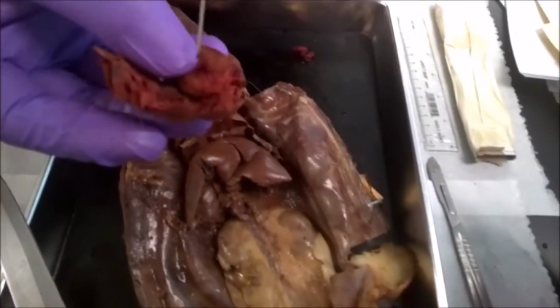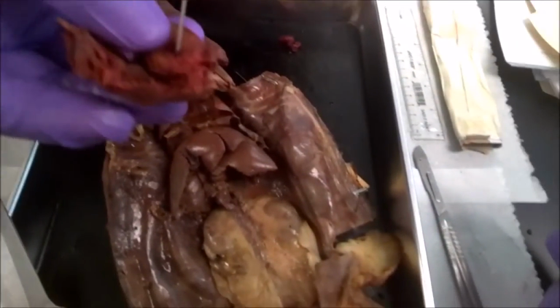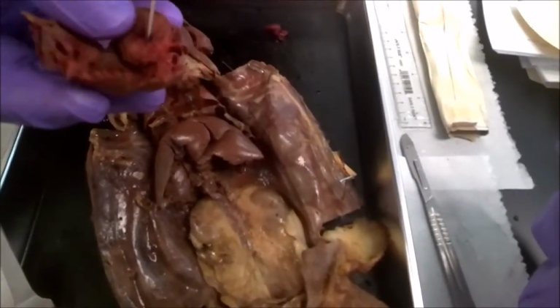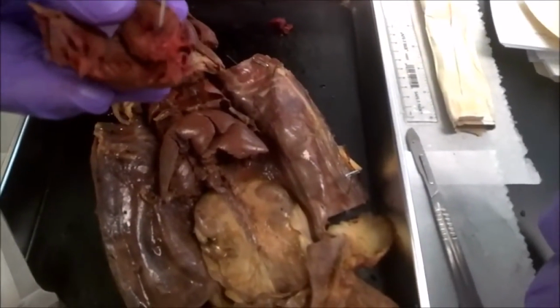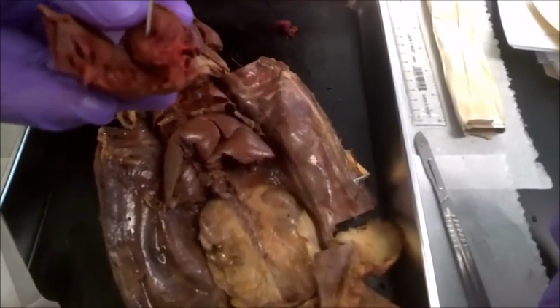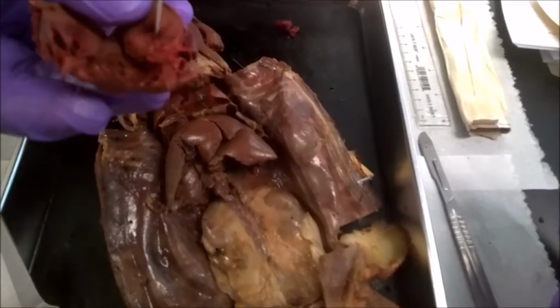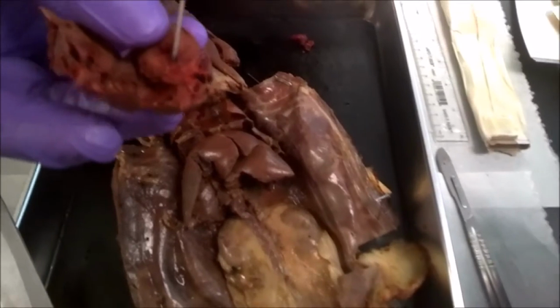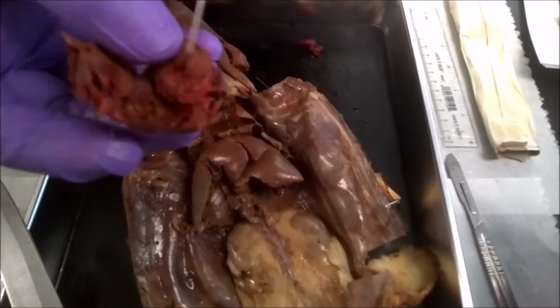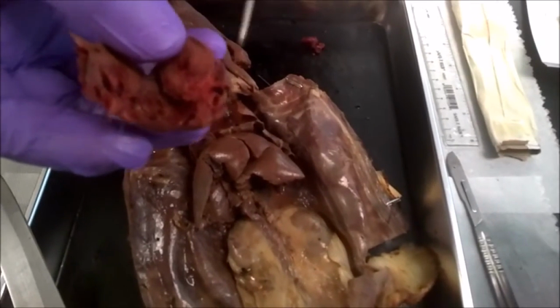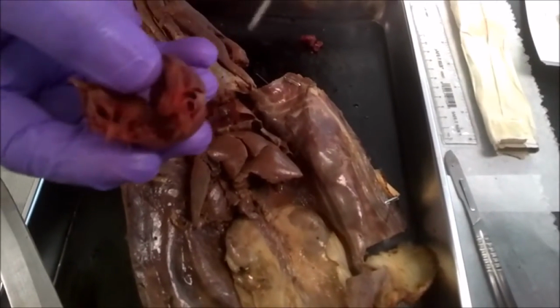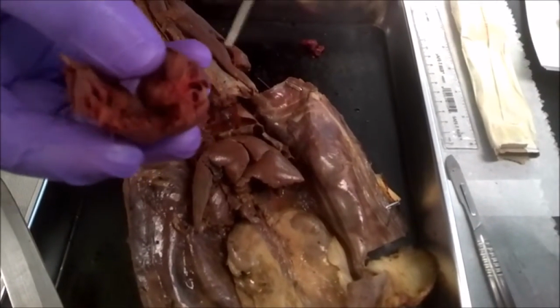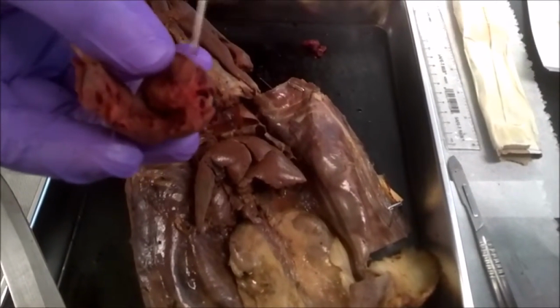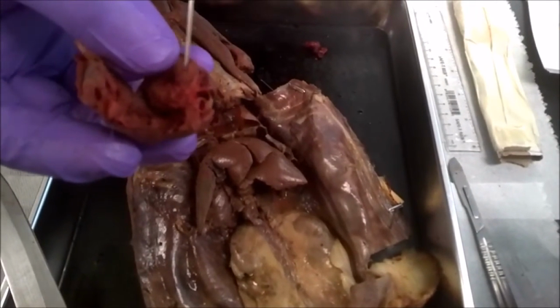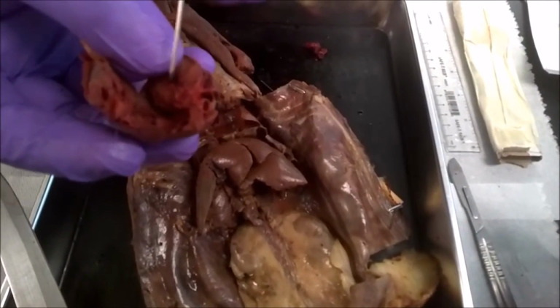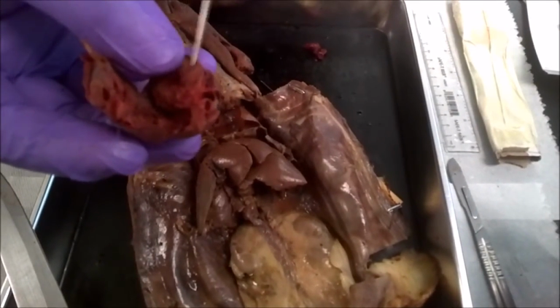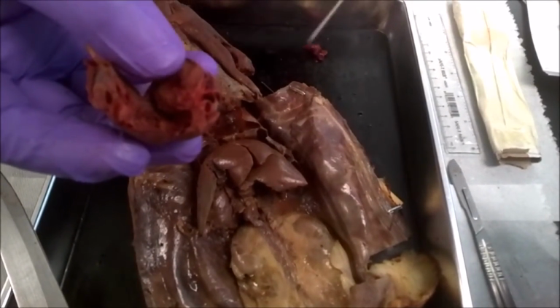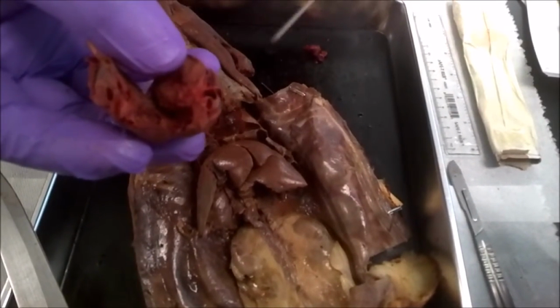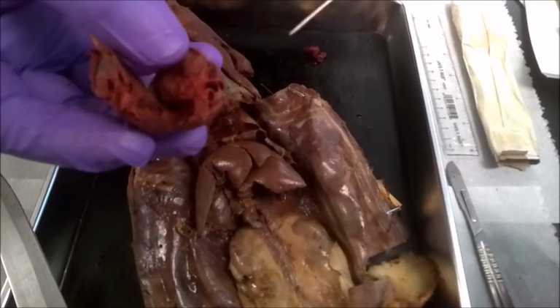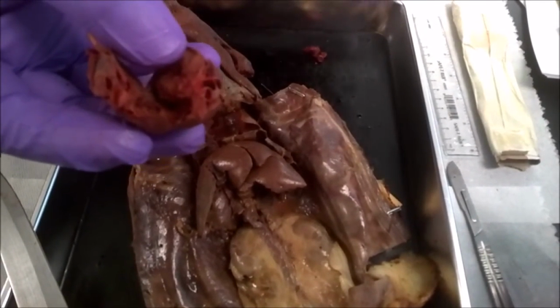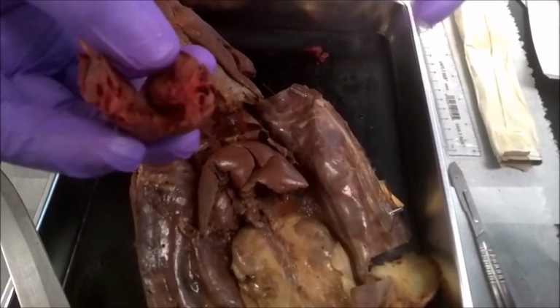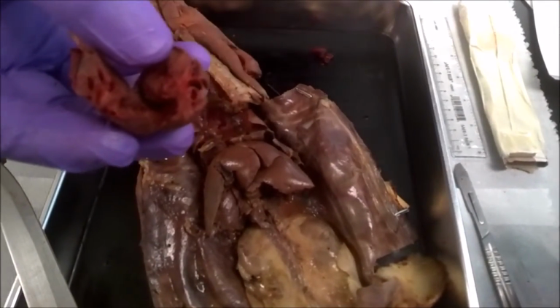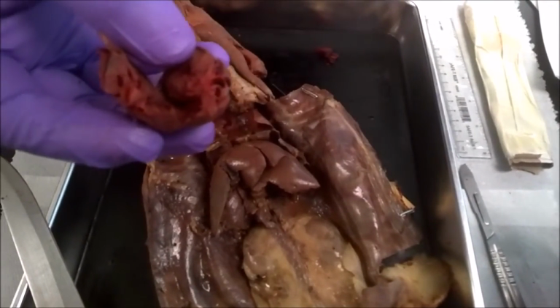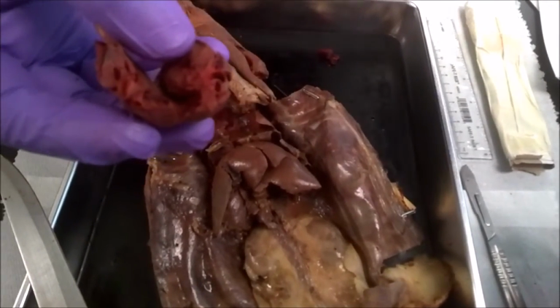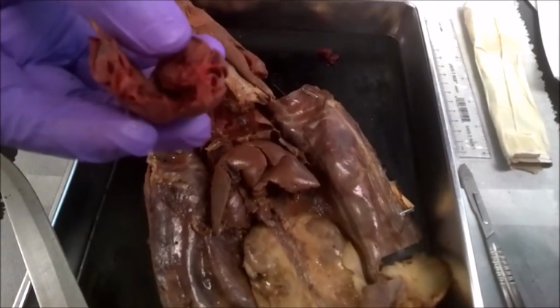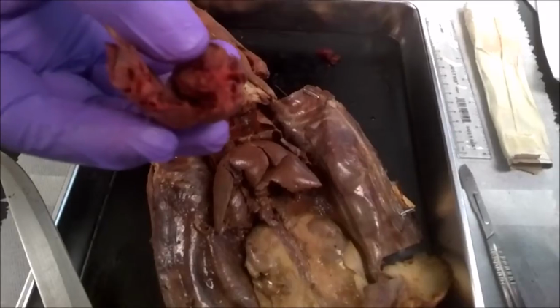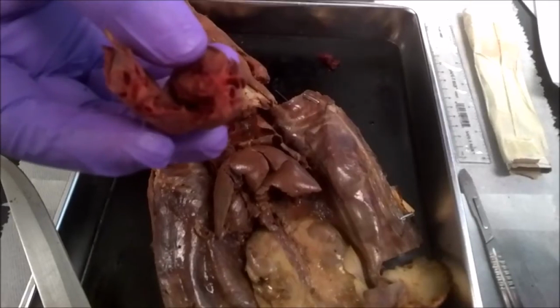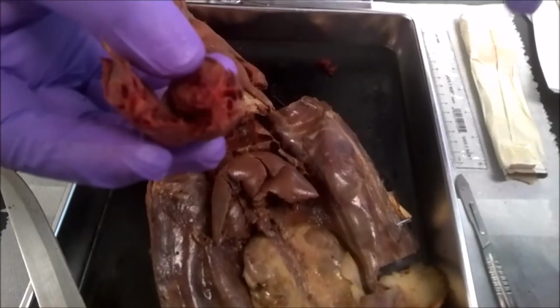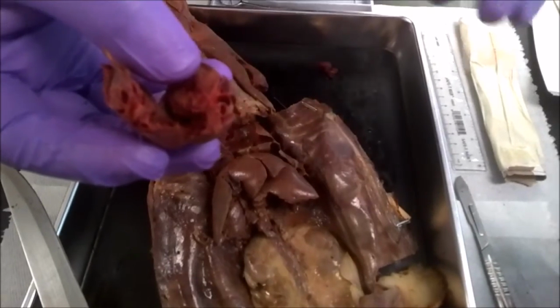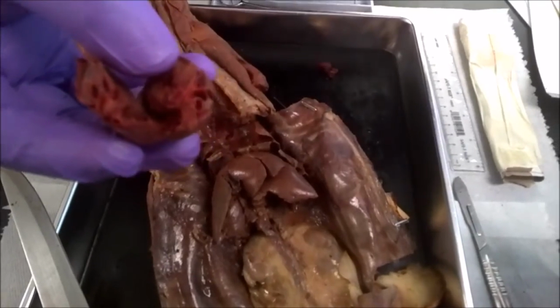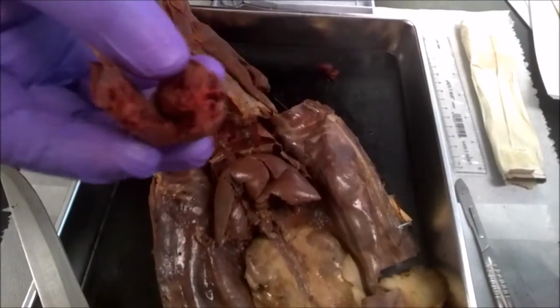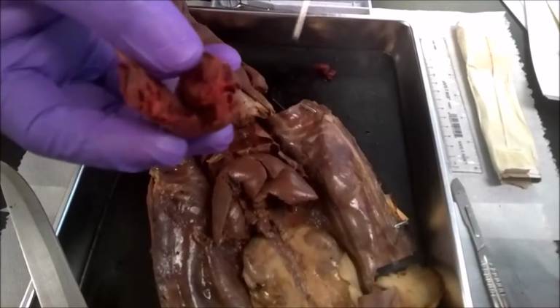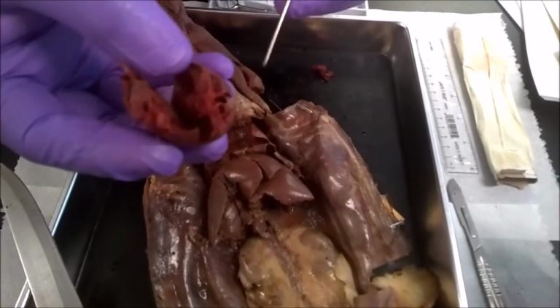Unfortunately we can't see the semilunar — a little bit too small right now — but that's the one that separates out, going out through the whole body or over to your lungs with the blood going through.